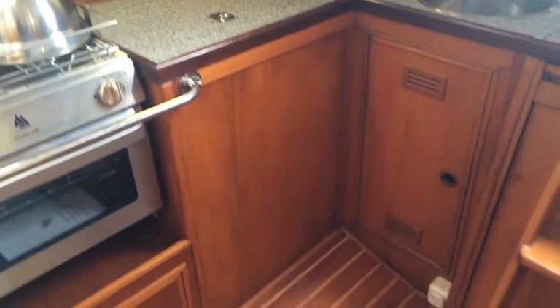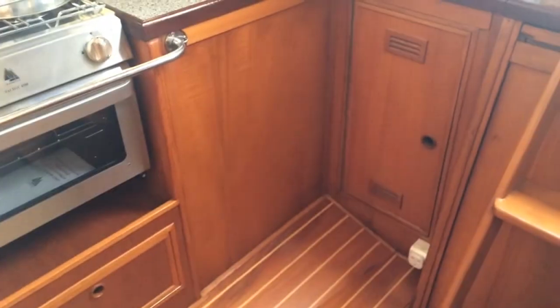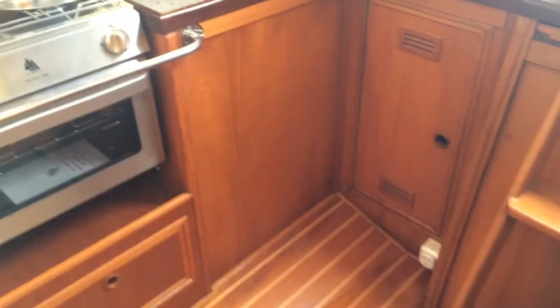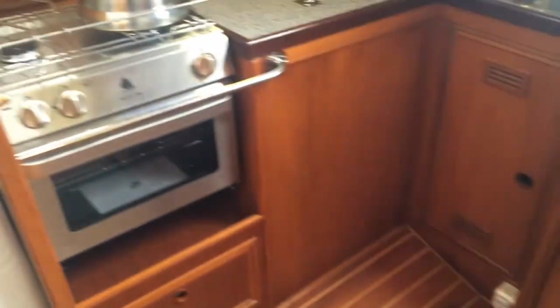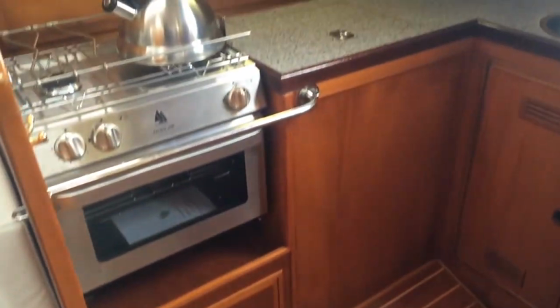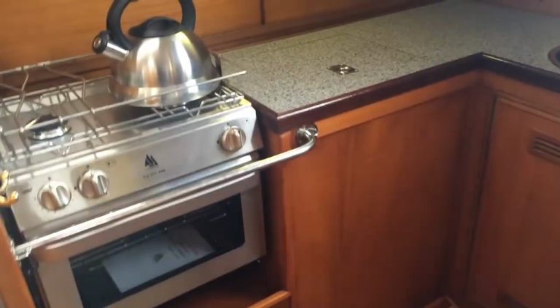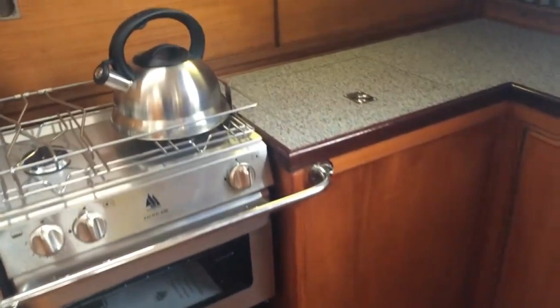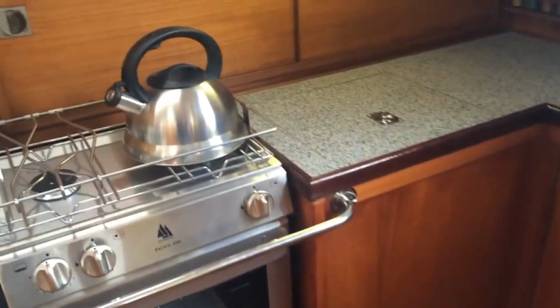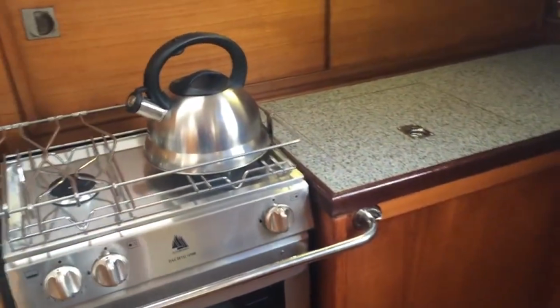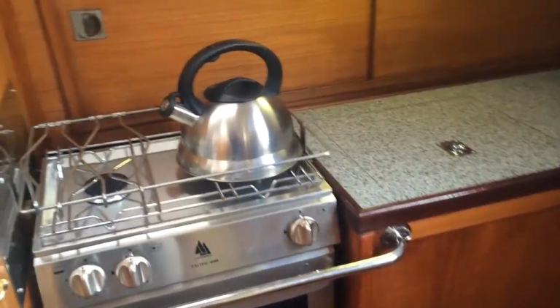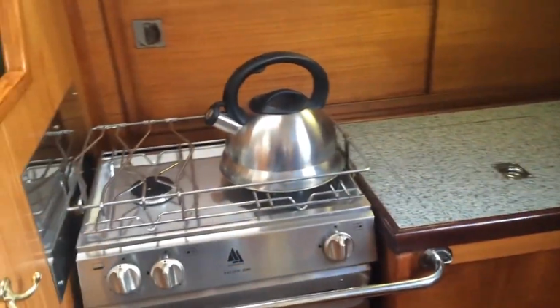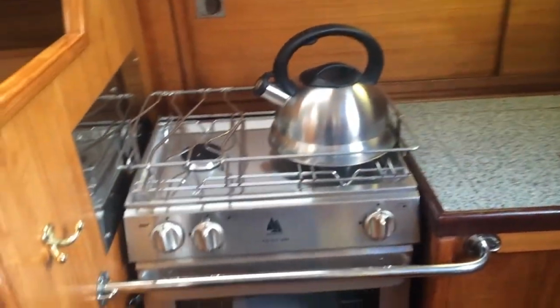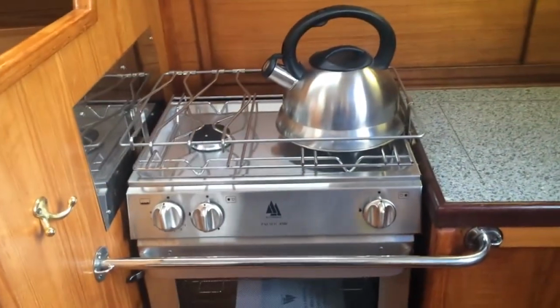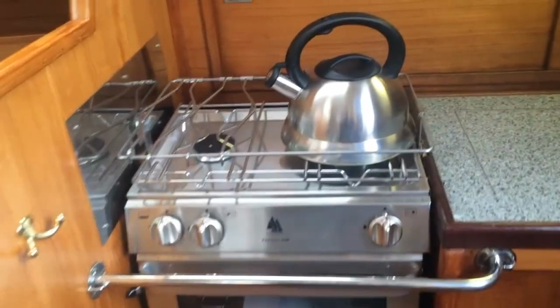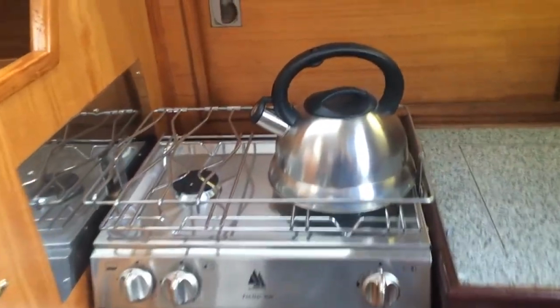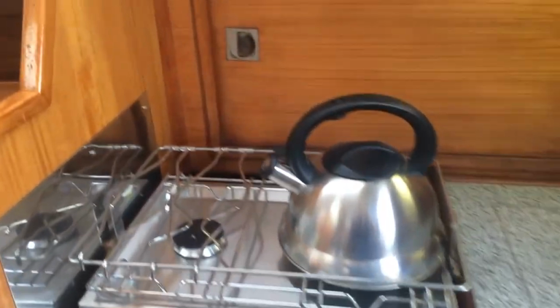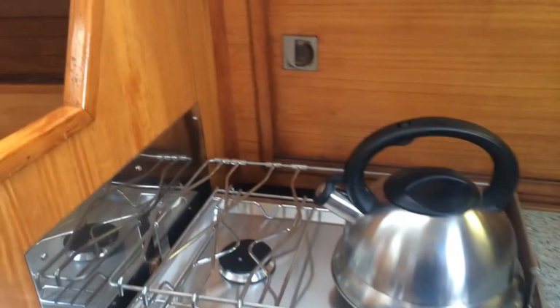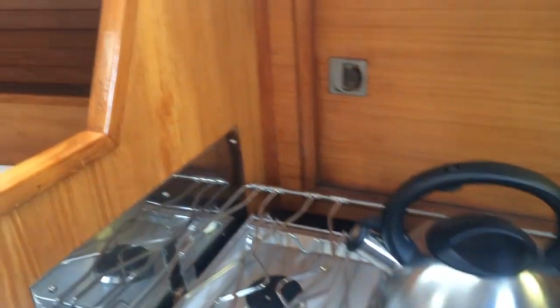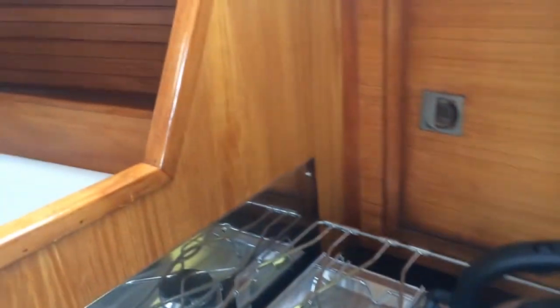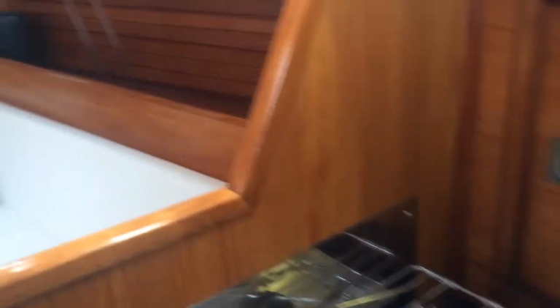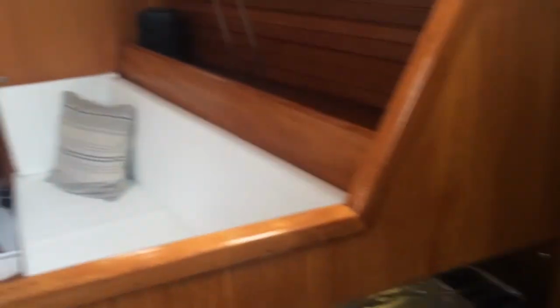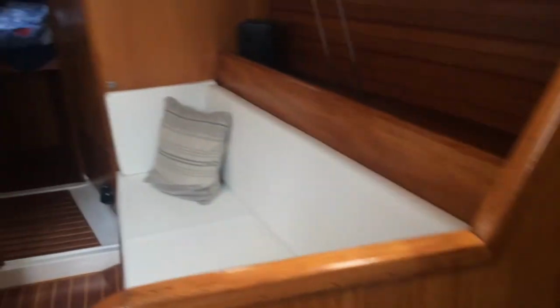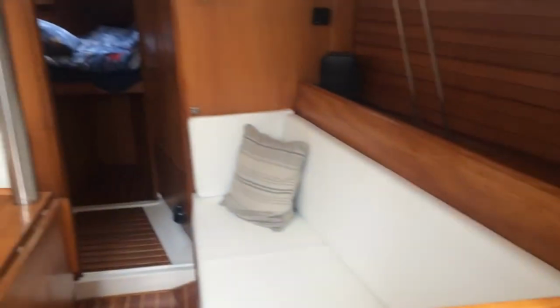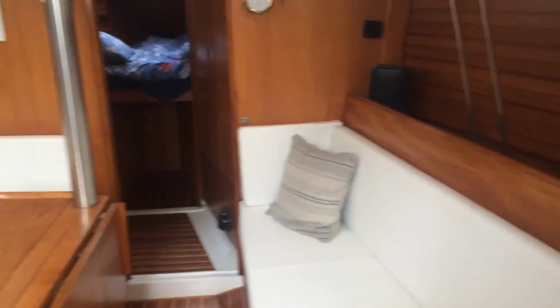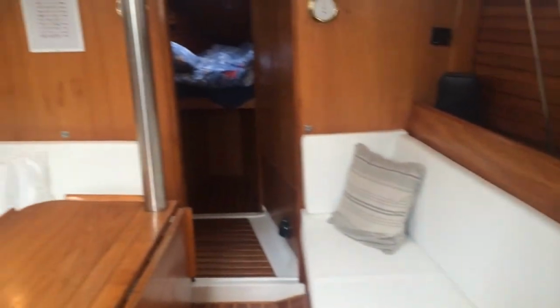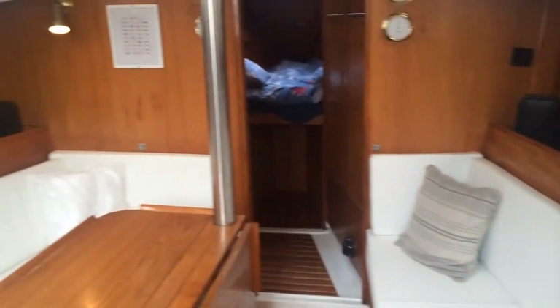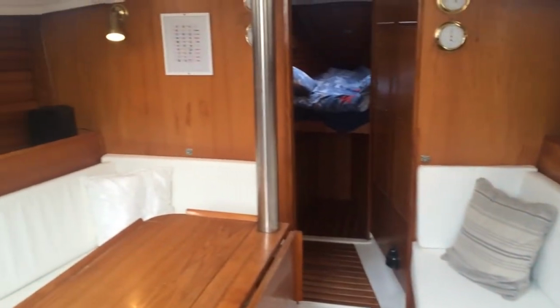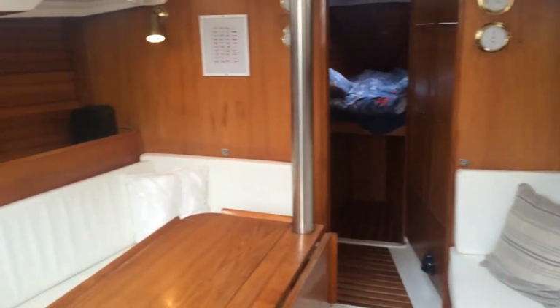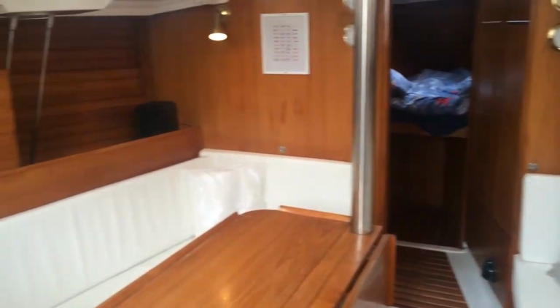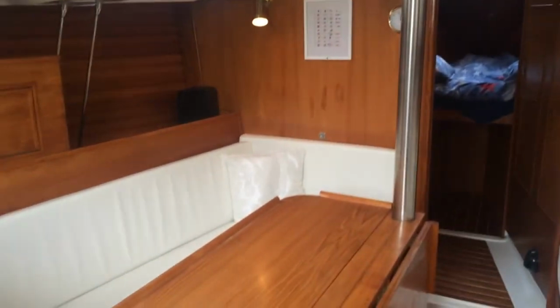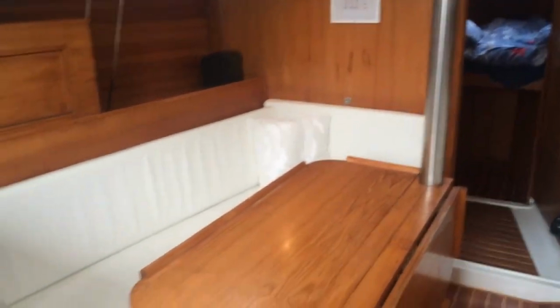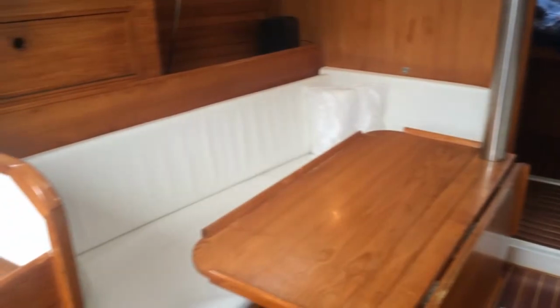Nice space to prepare food. Nice clean new oven. Now I'll just spin you around, looking forwards into the saloon.